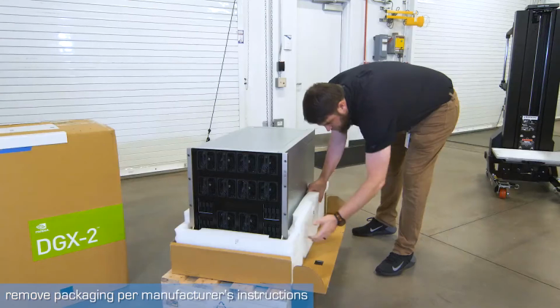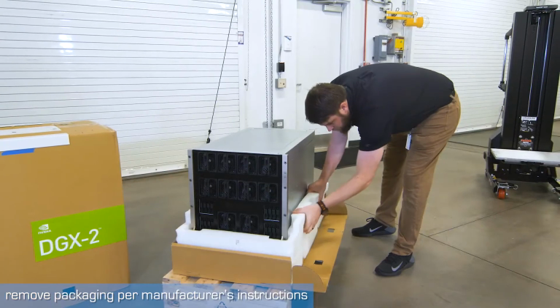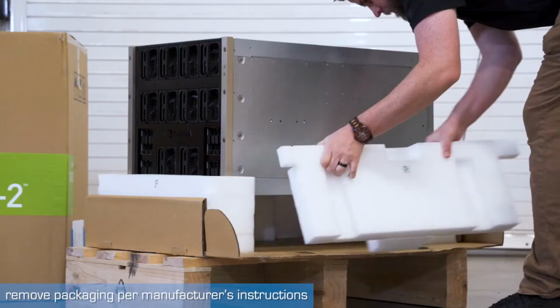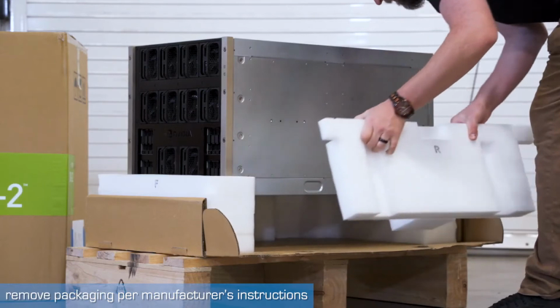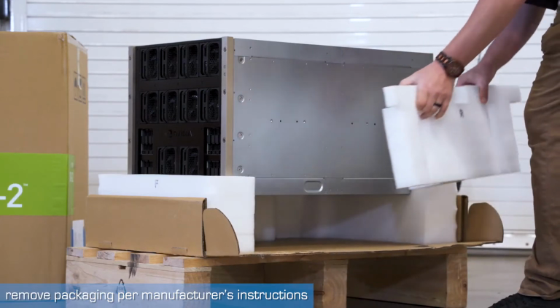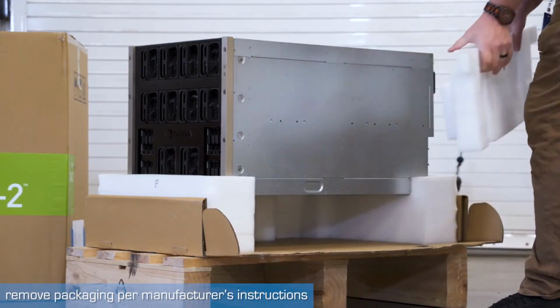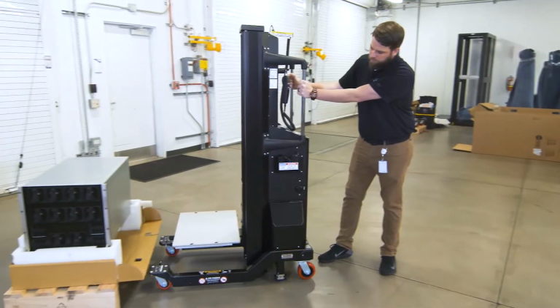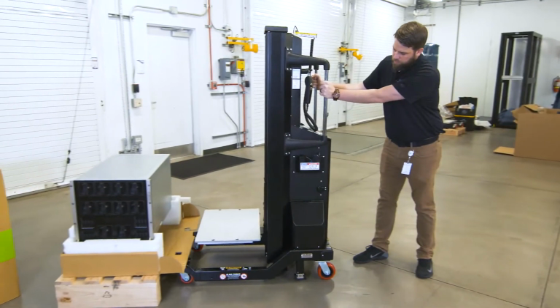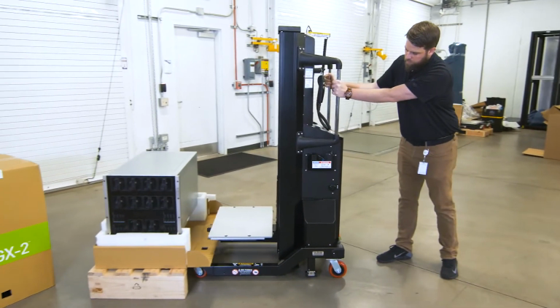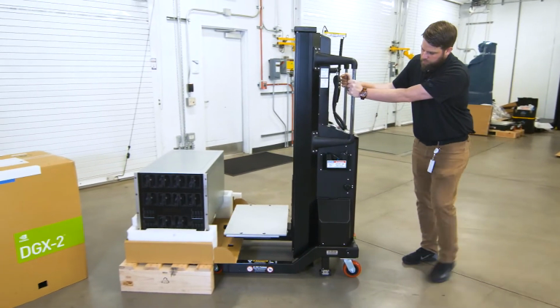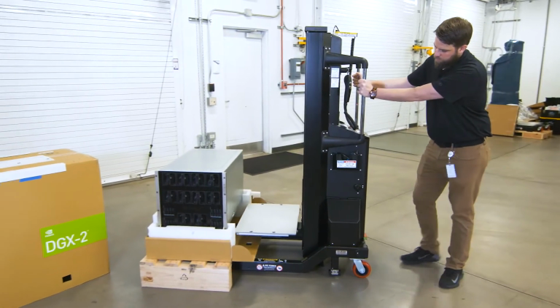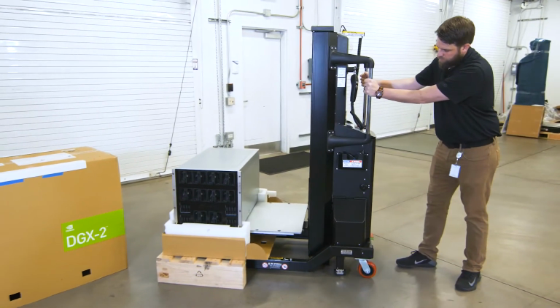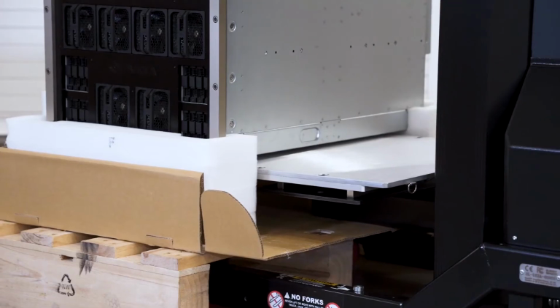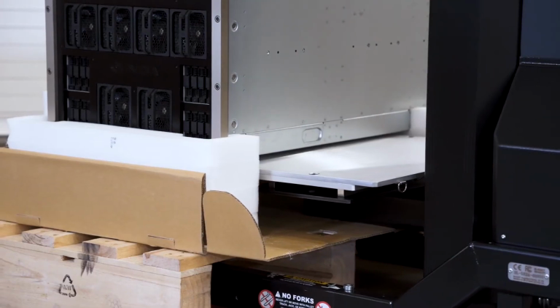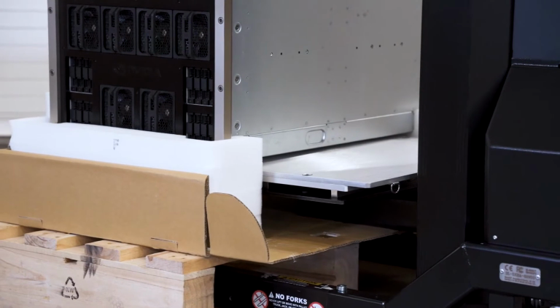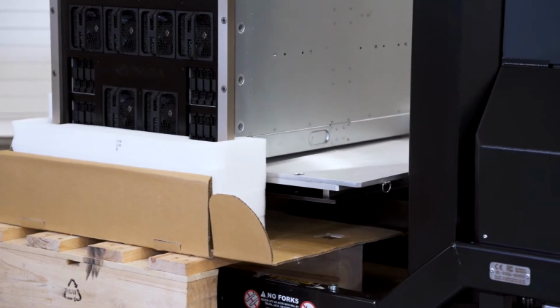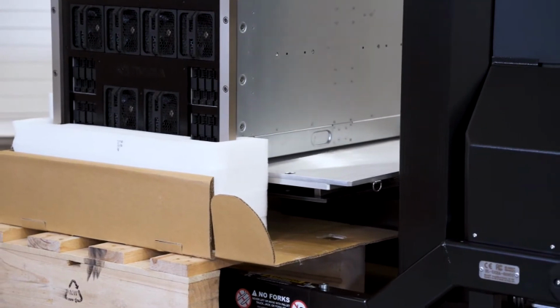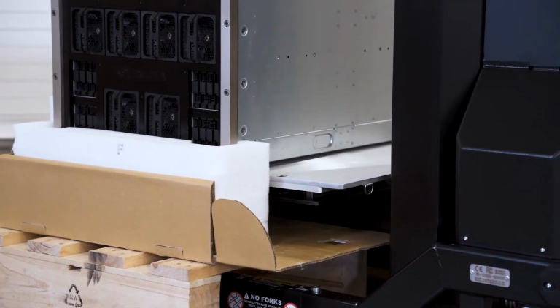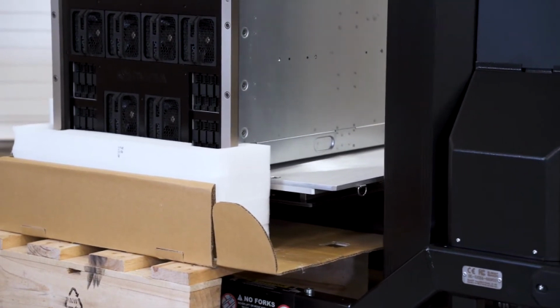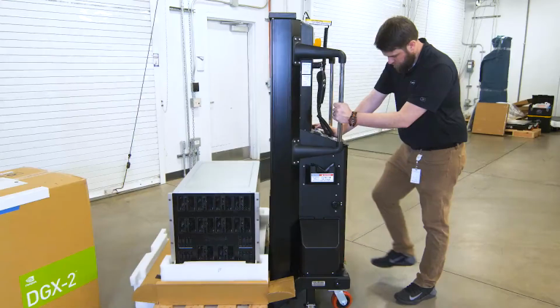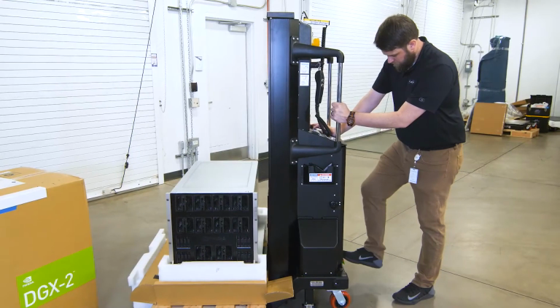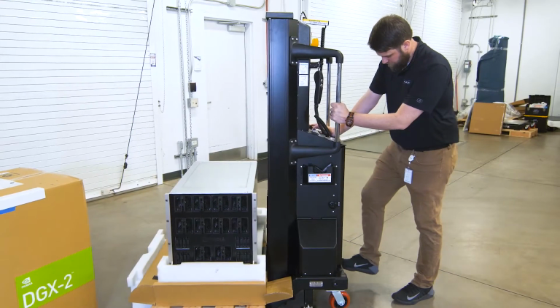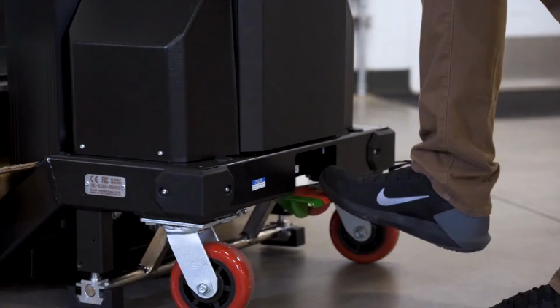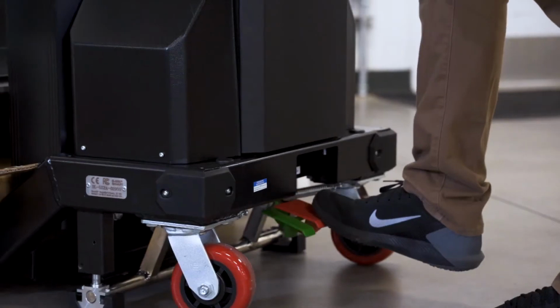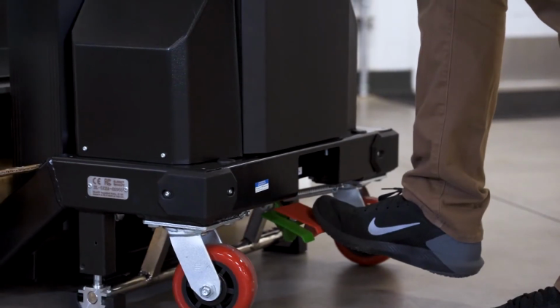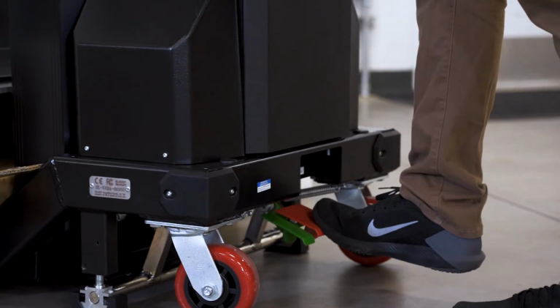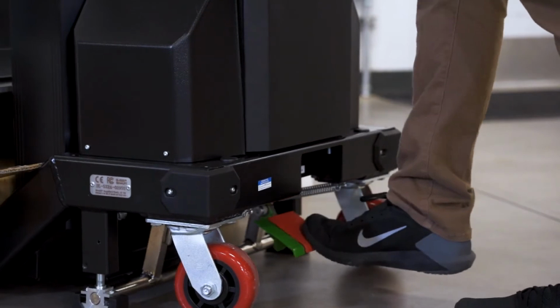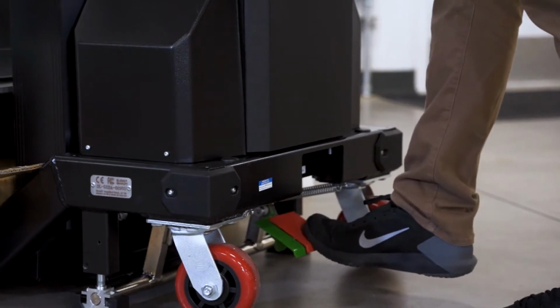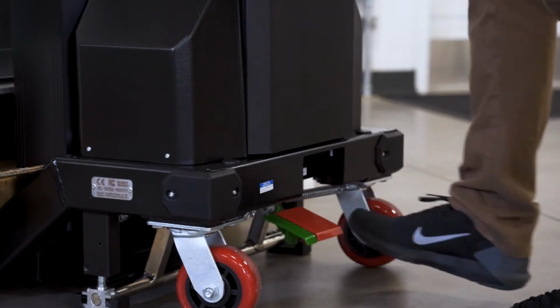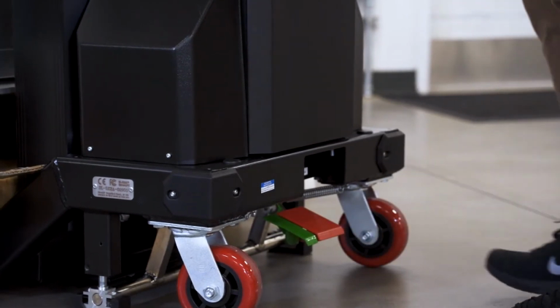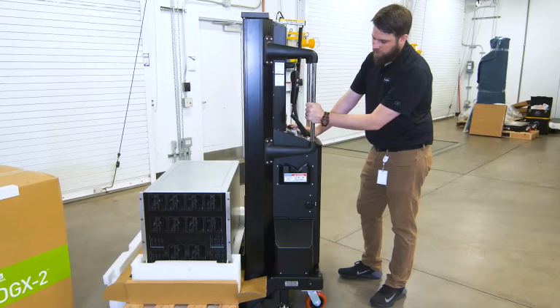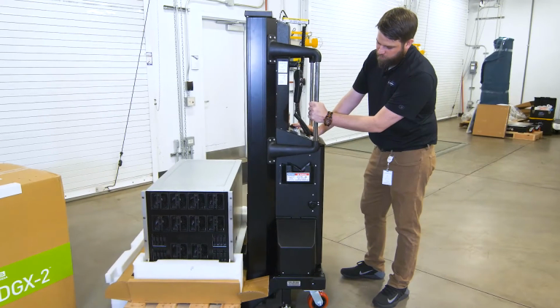After removing the server's outer packaging, move the server lift machine into place and position the platform with the WS1X shelf under the DGX2. Set the brakes.